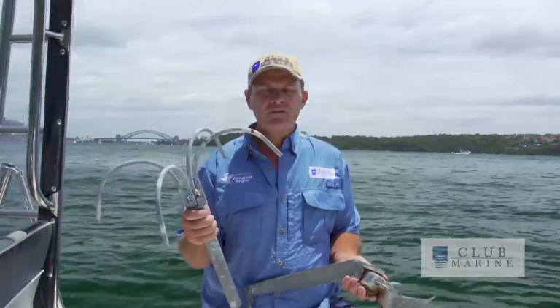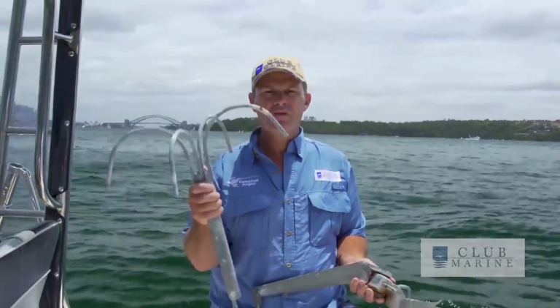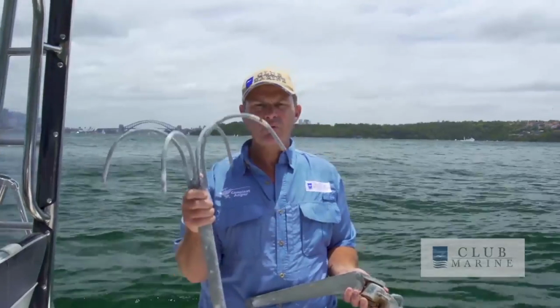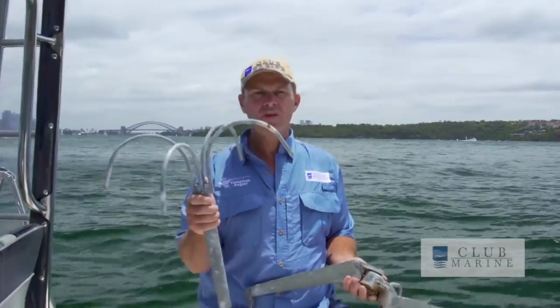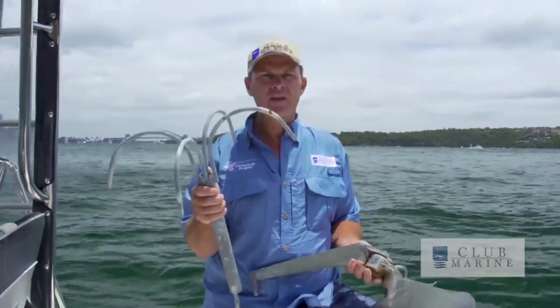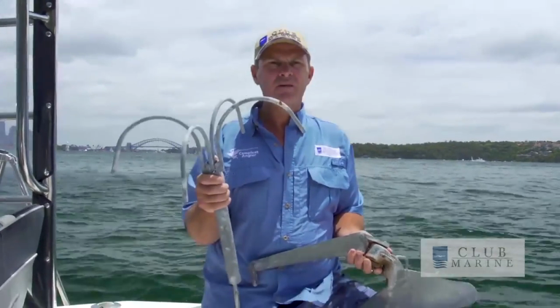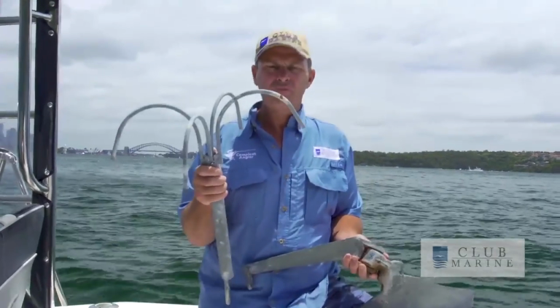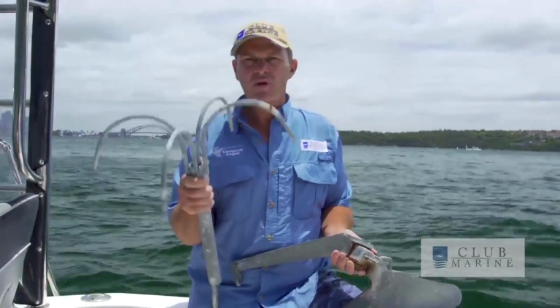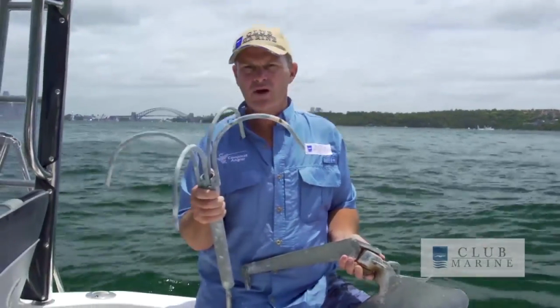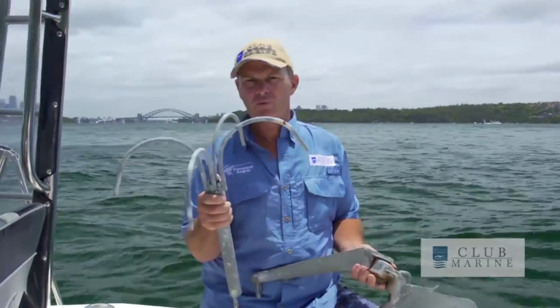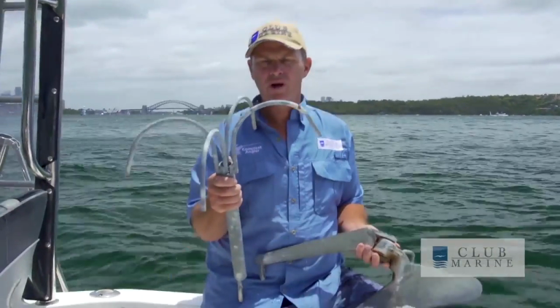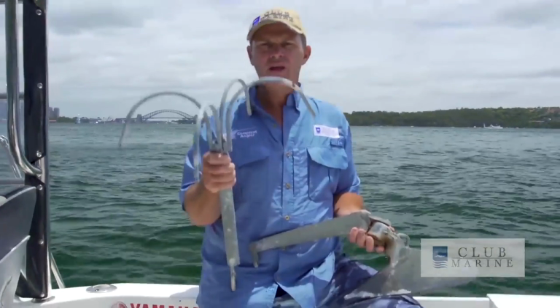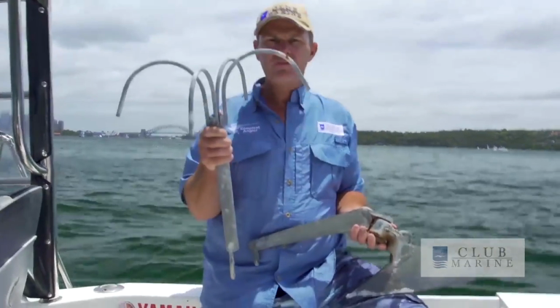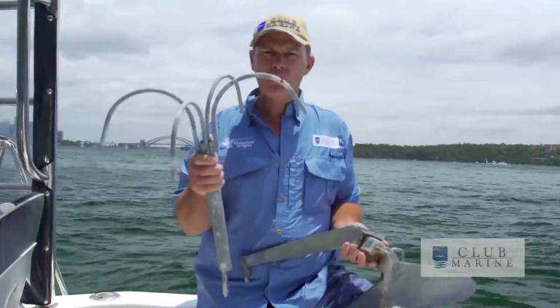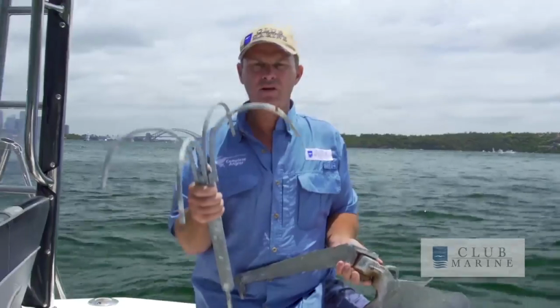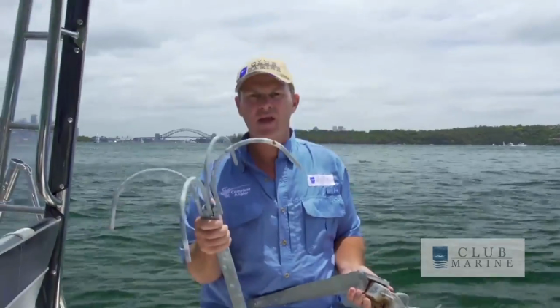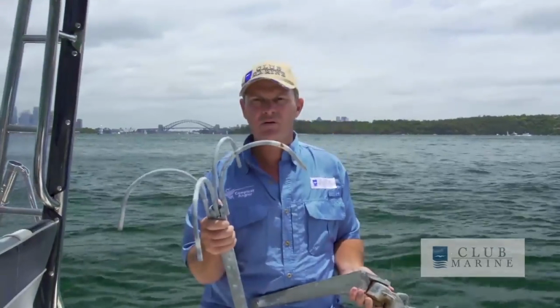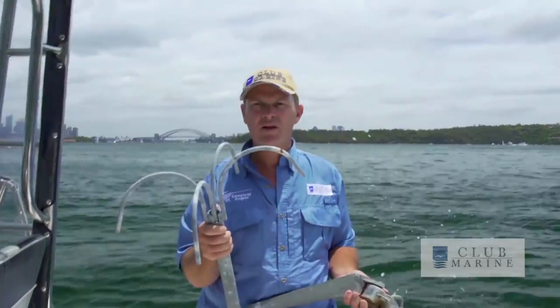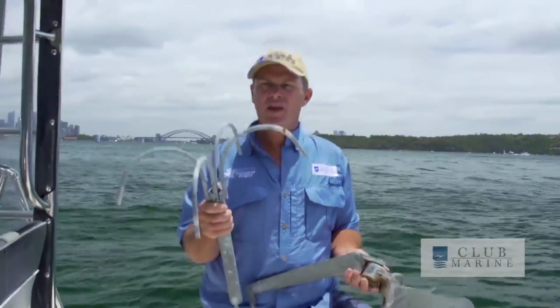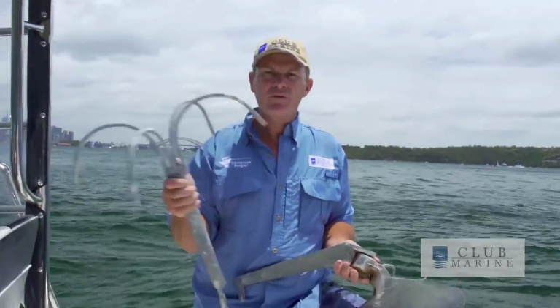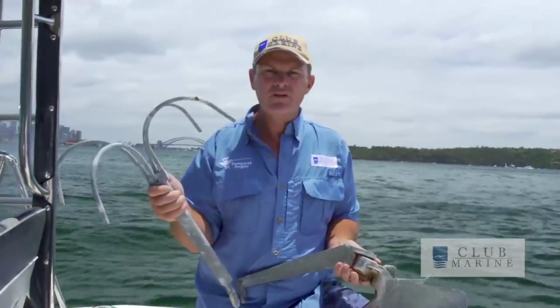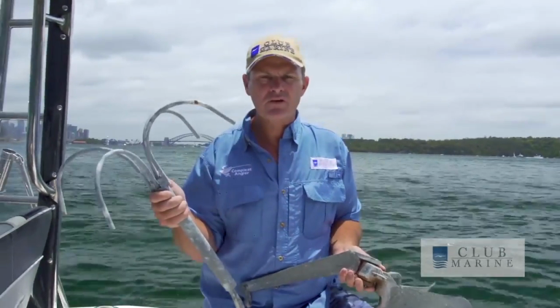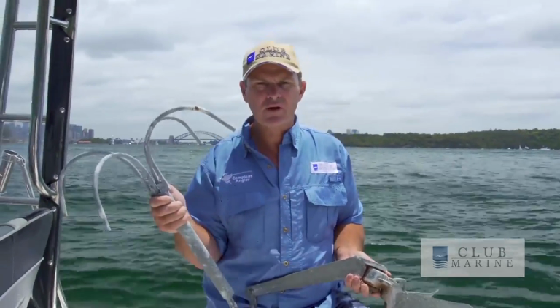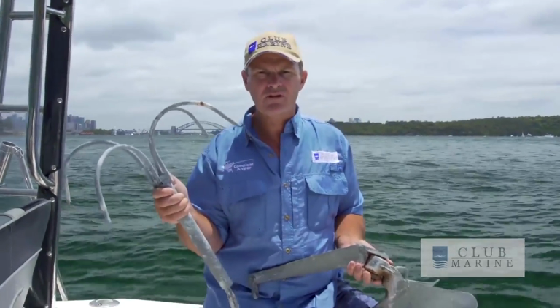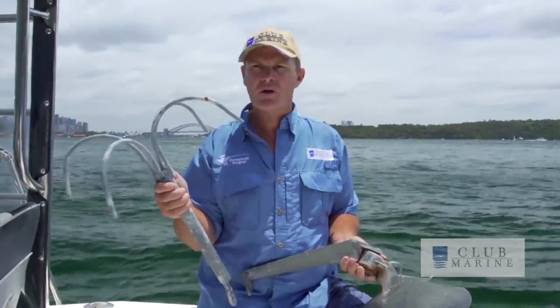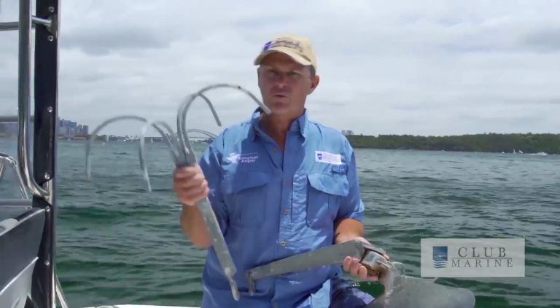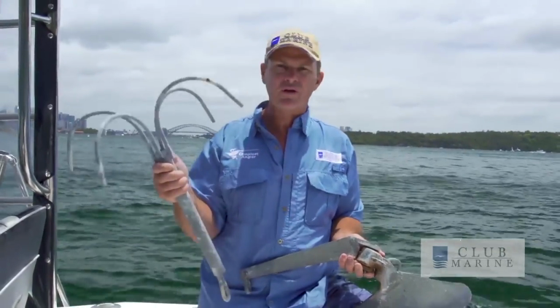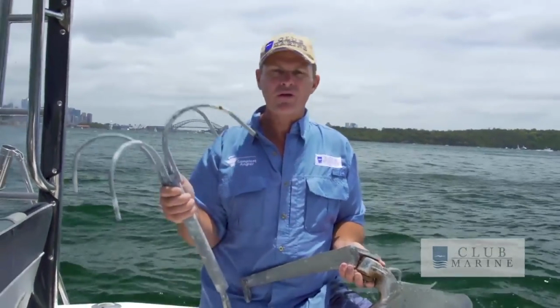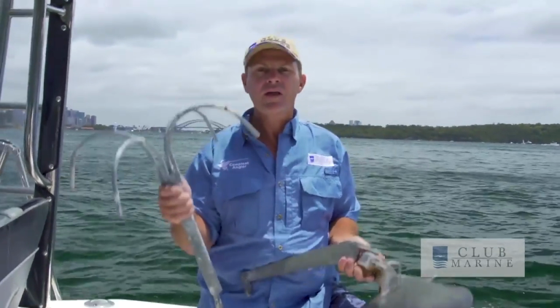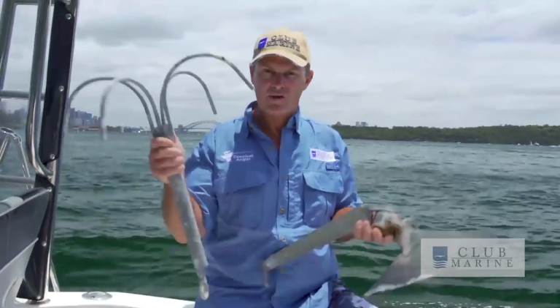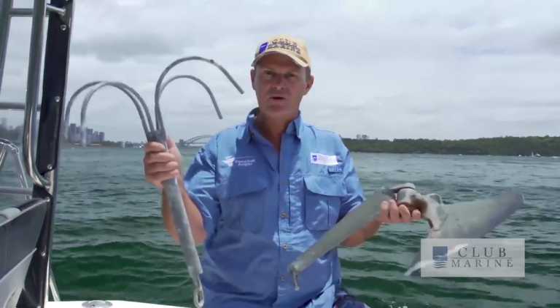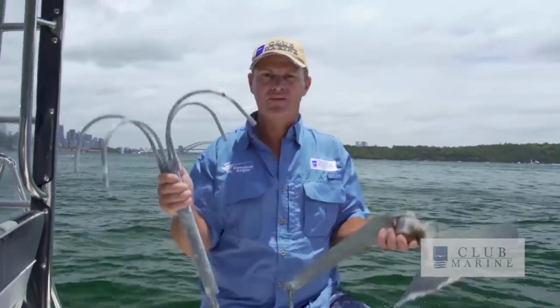The important thing is, before you go out in the water, know what you're going to anchor on. And if you're in the situation where you're going to do both or you don't know, carry both of them.